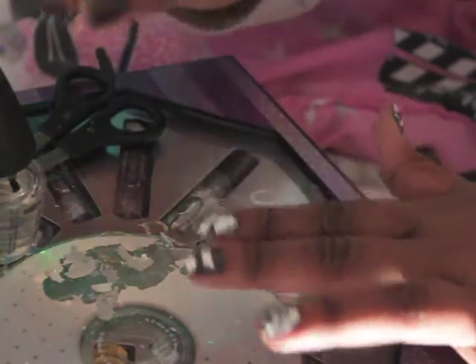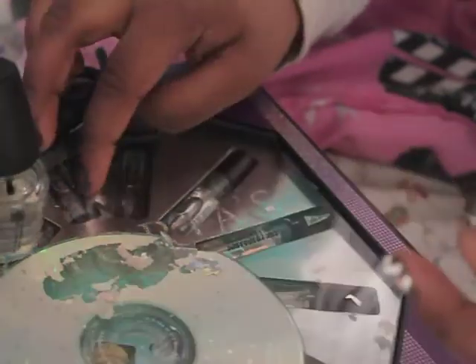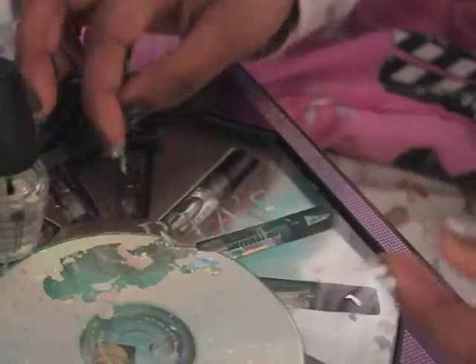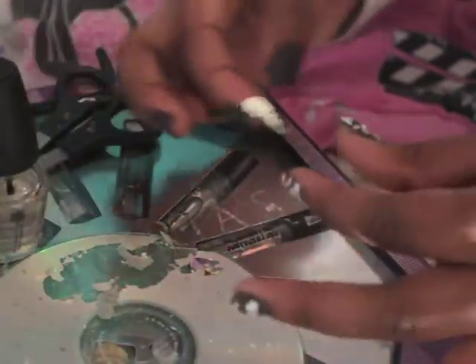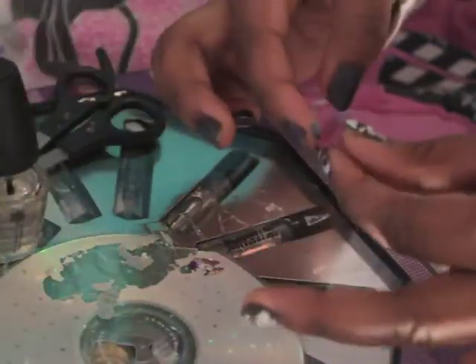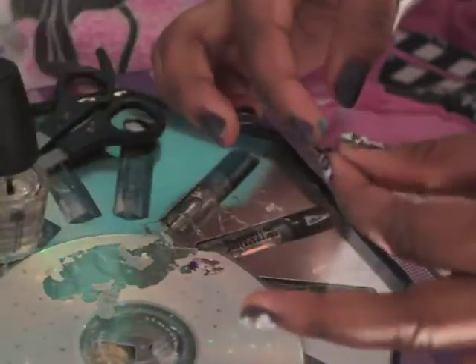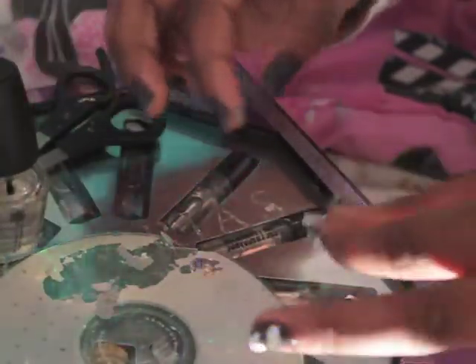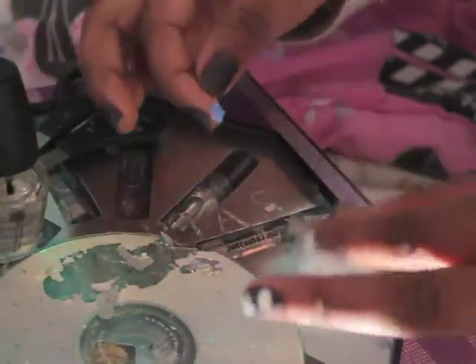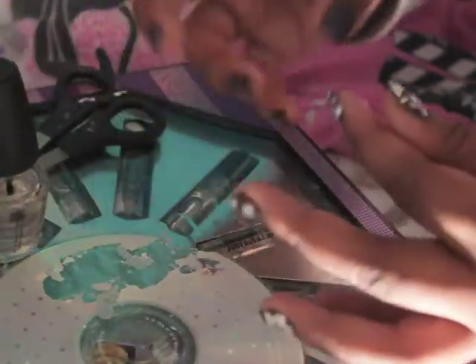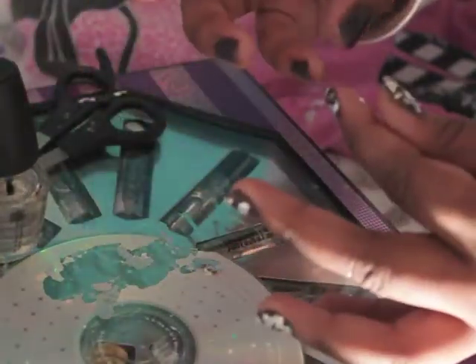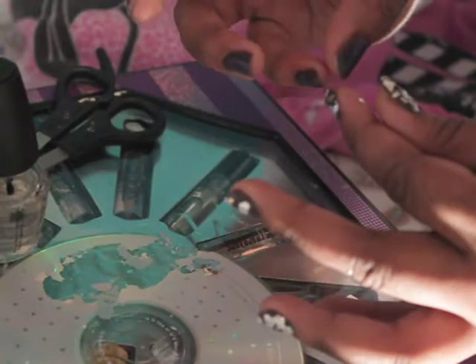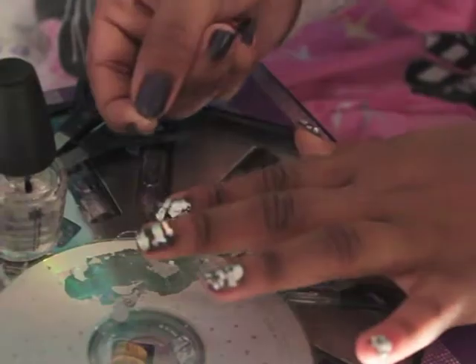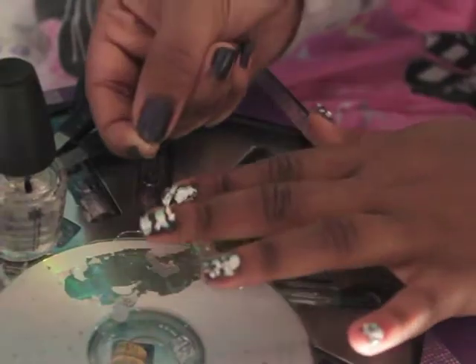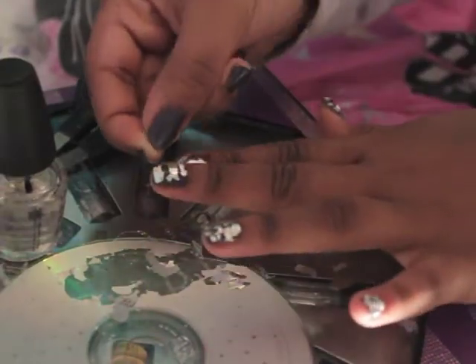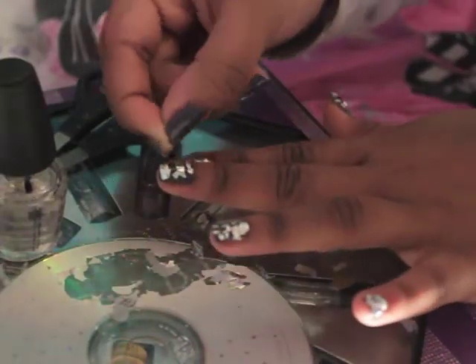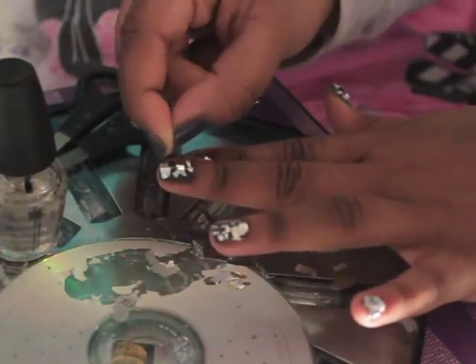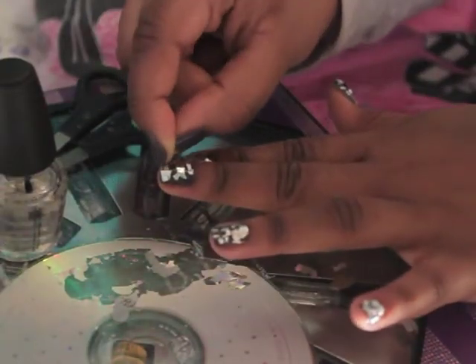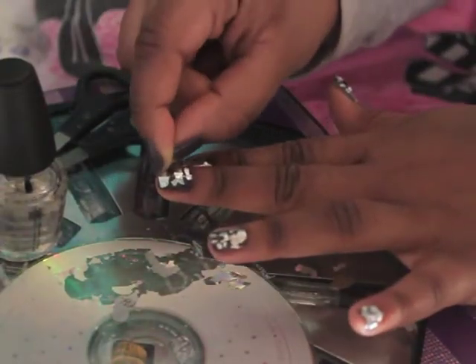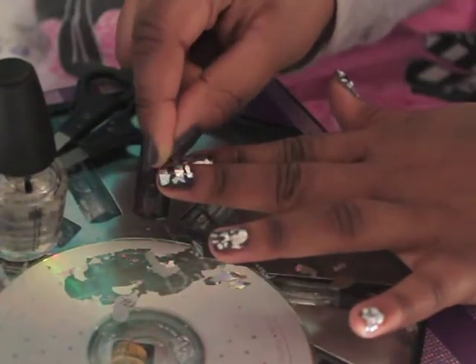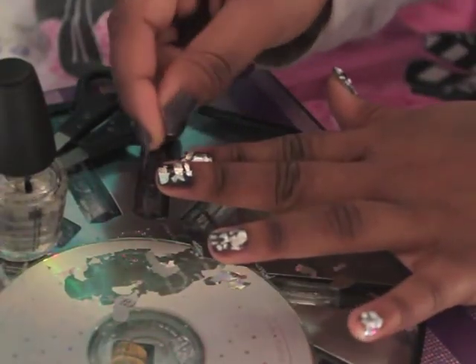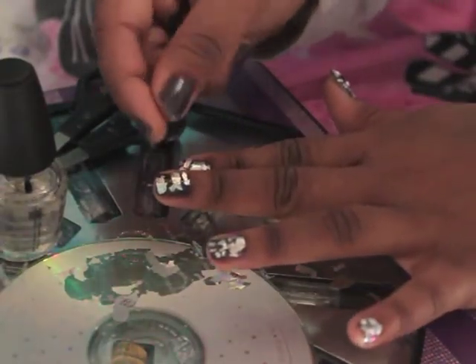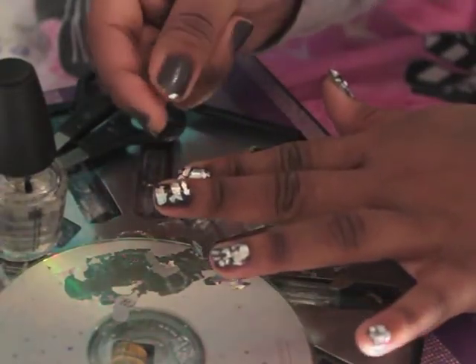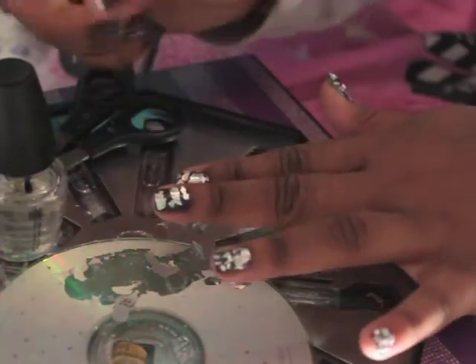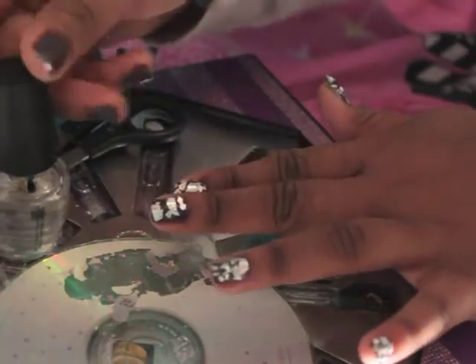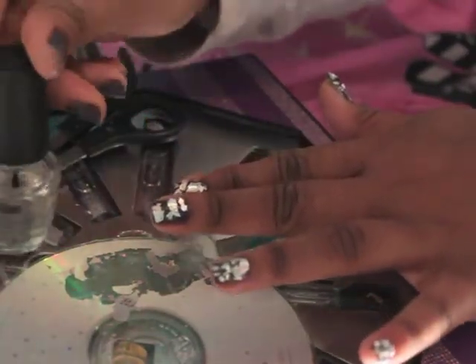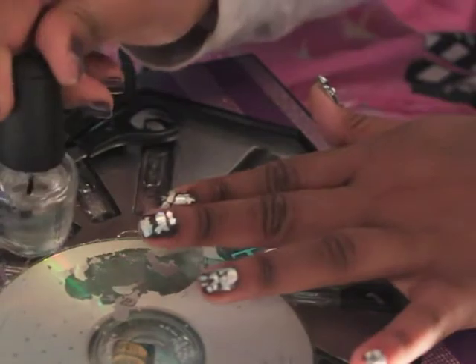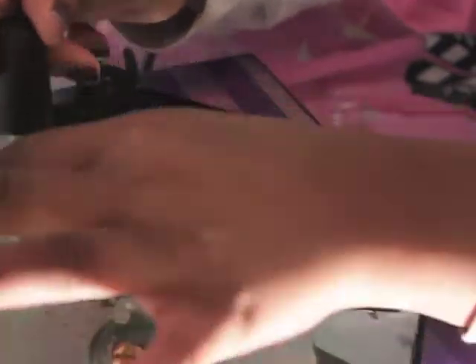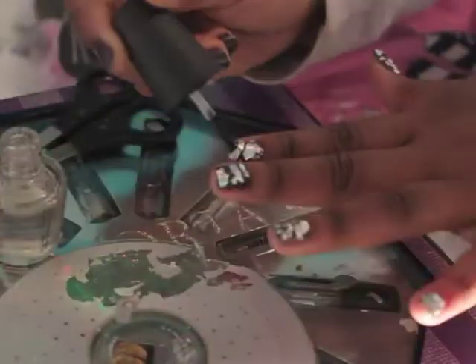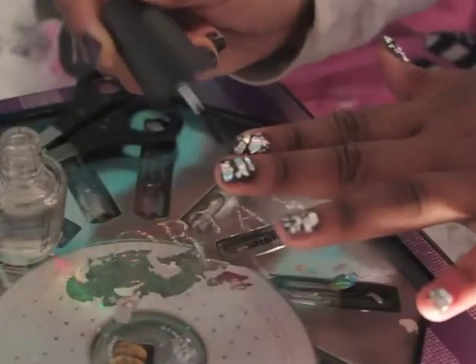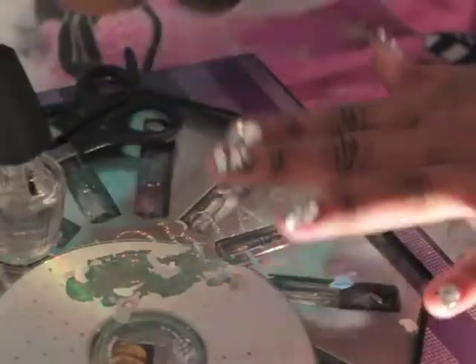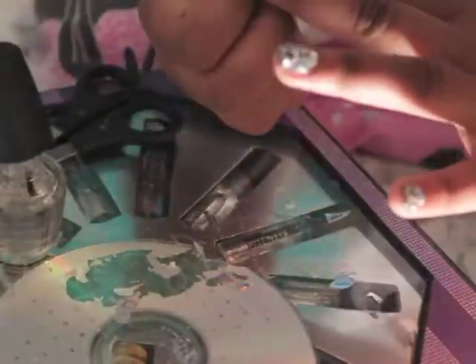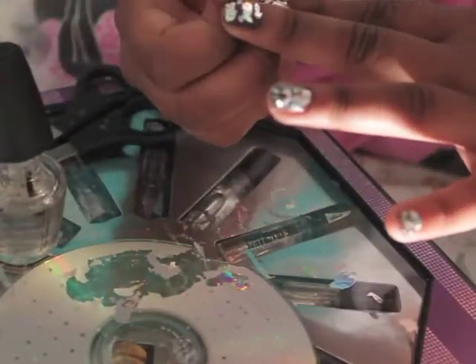Keep in mind that the top coat is what's sticking the foil to your nails, so make sure that you apply a generous amount of it.